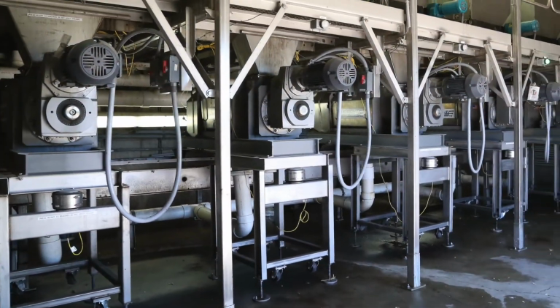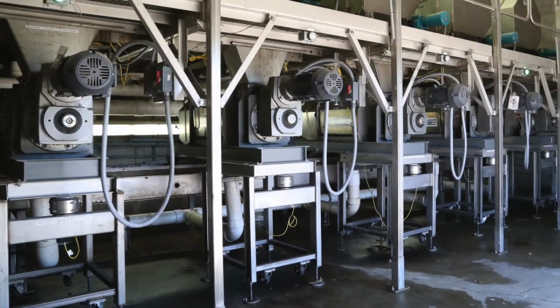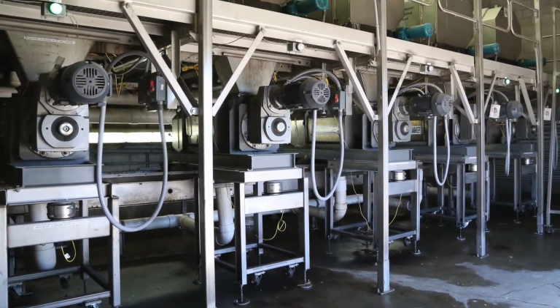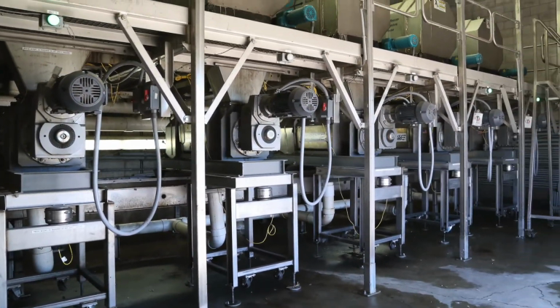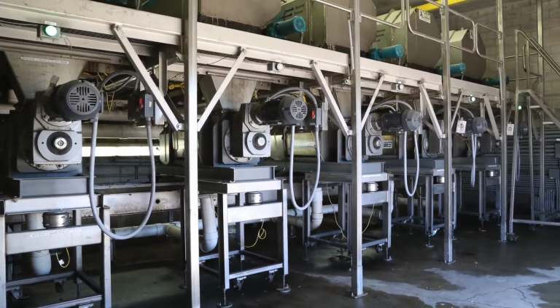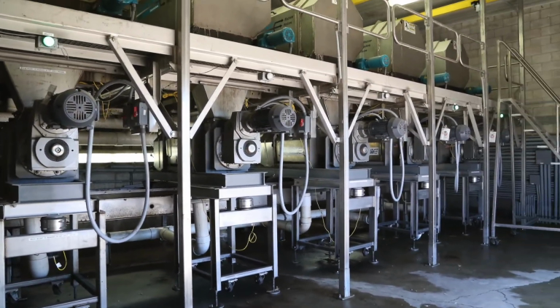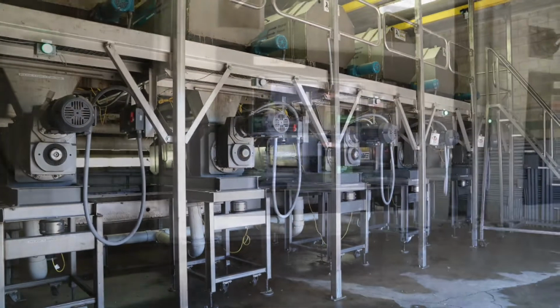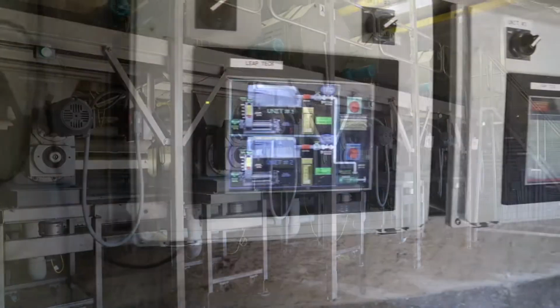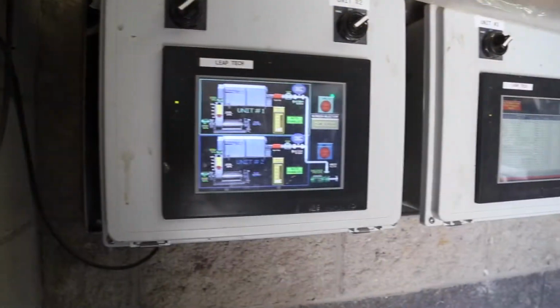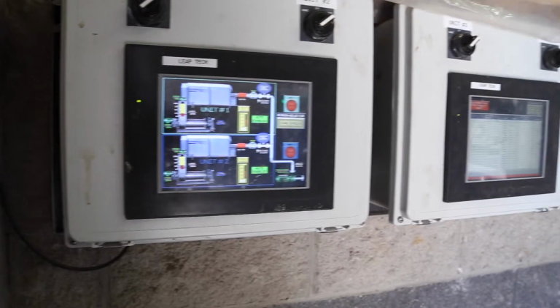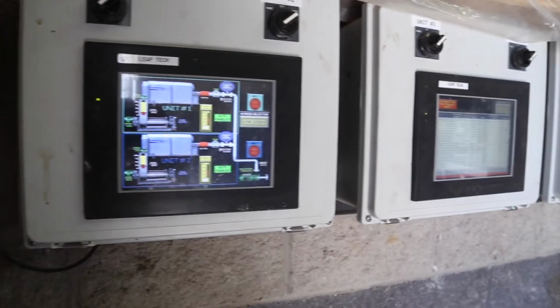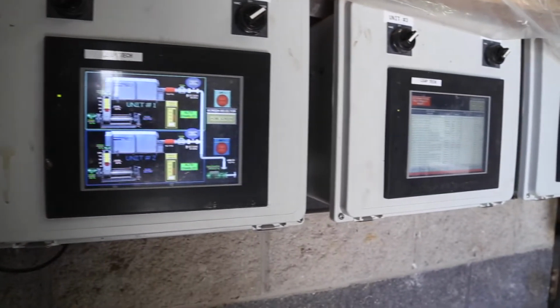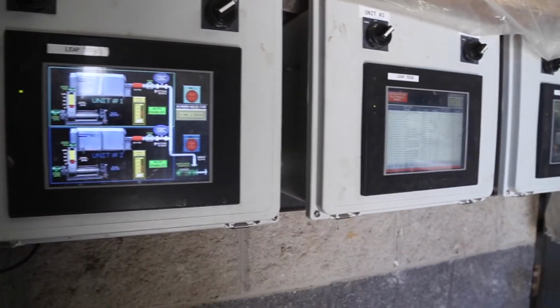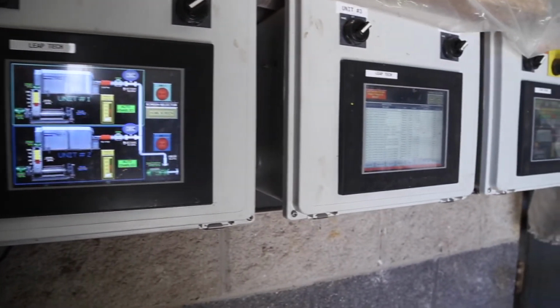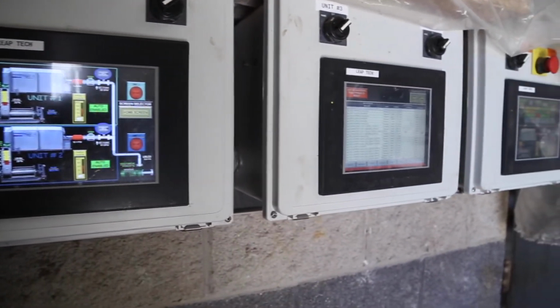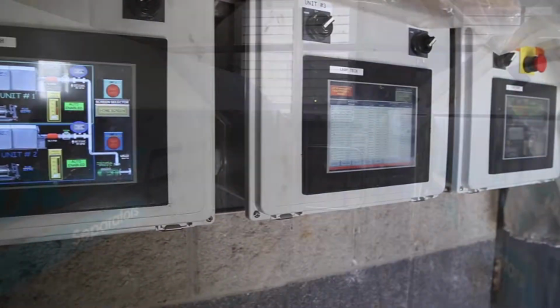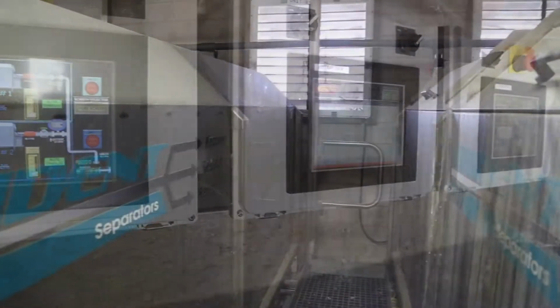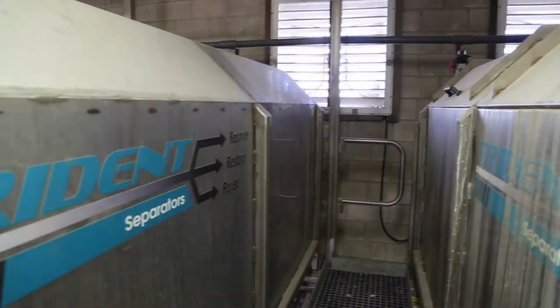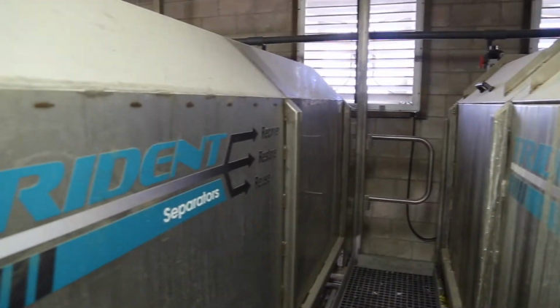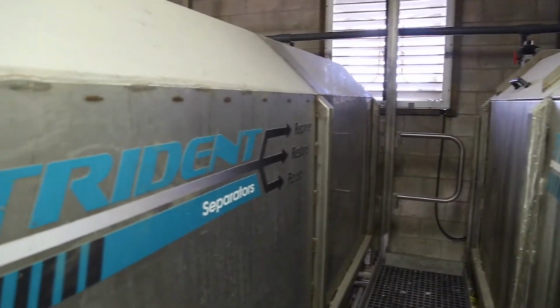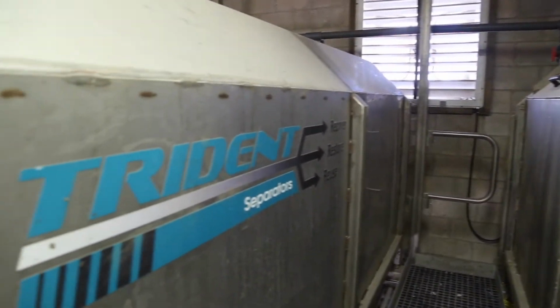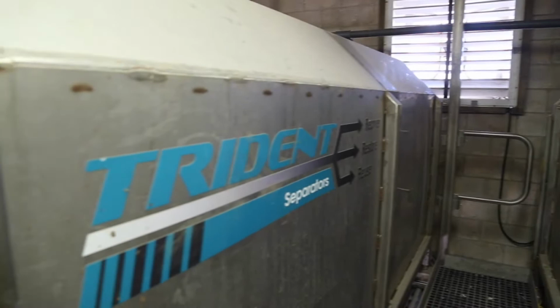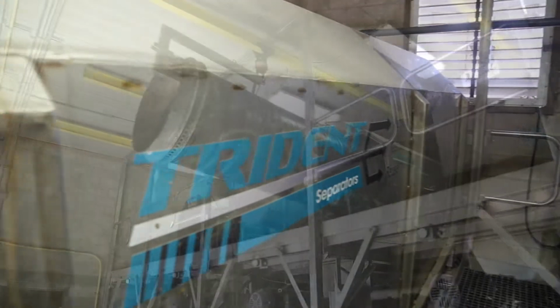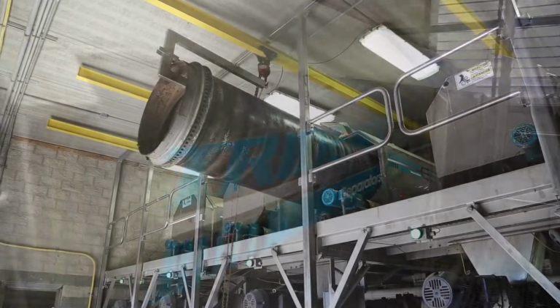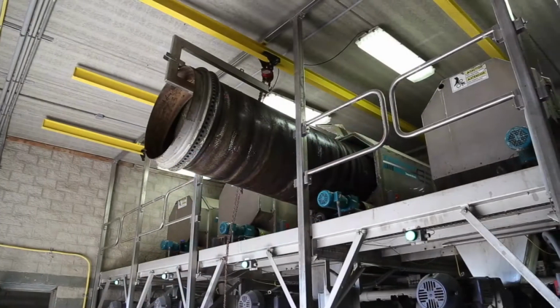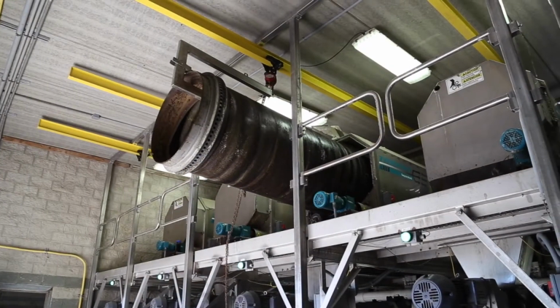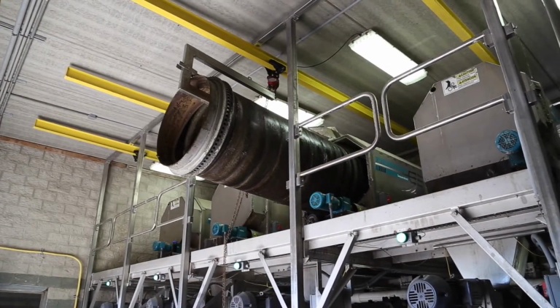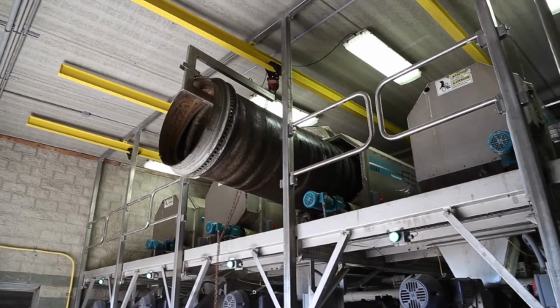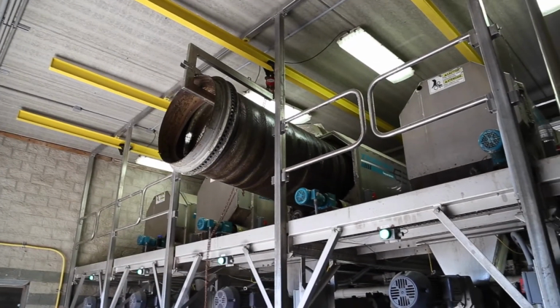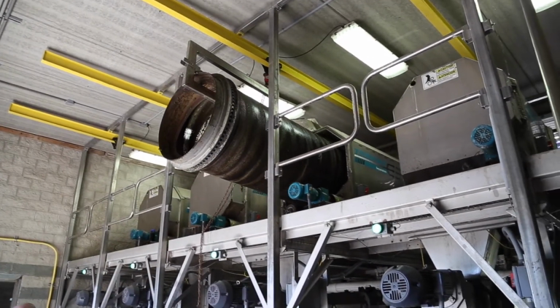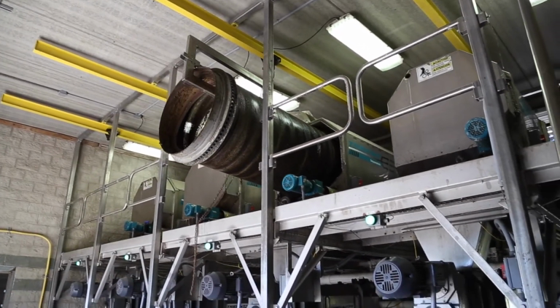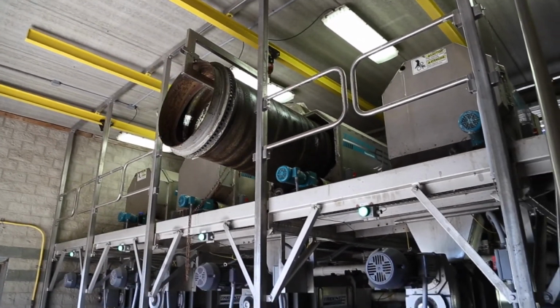The farm has five sets of rotary screen and screw press units in place to extract and dewater coarse fiber. The design of the support system features high quality stainless steel construction and allows for easy access for maintenance.